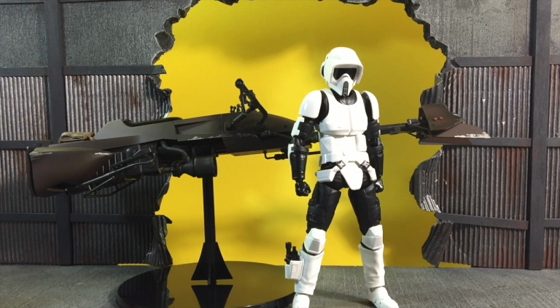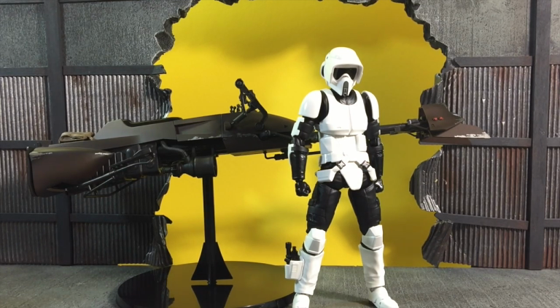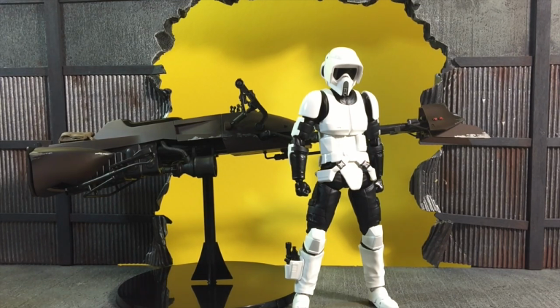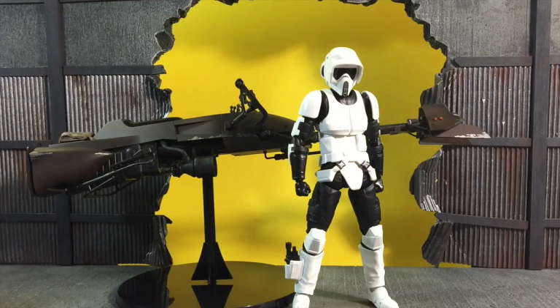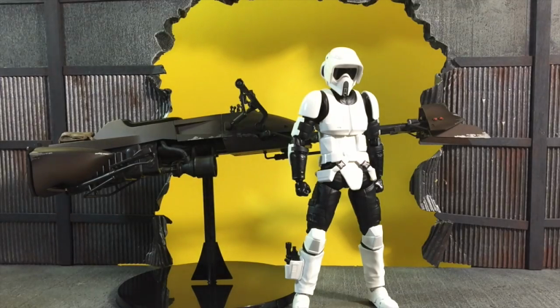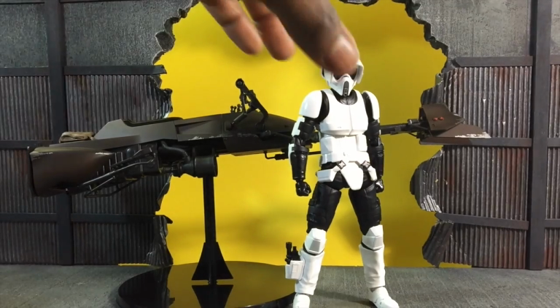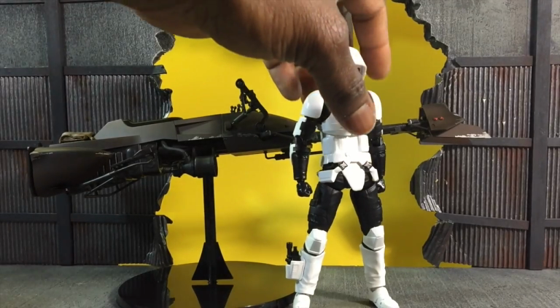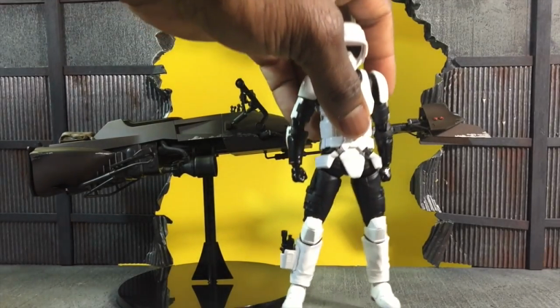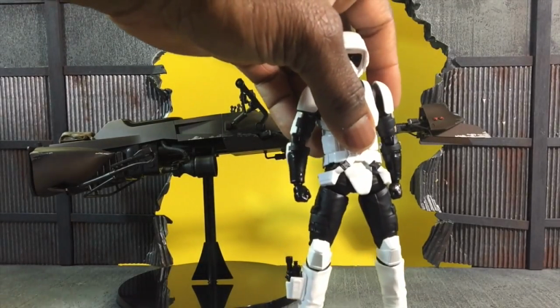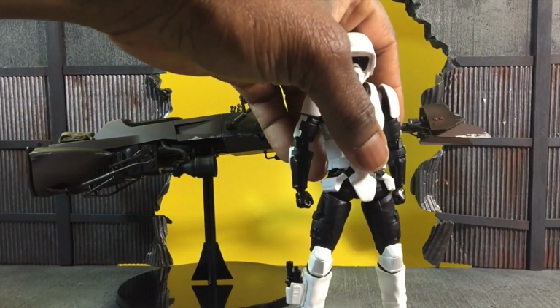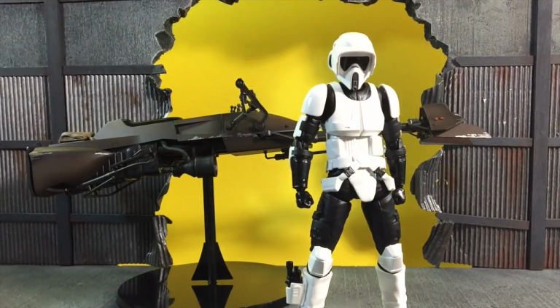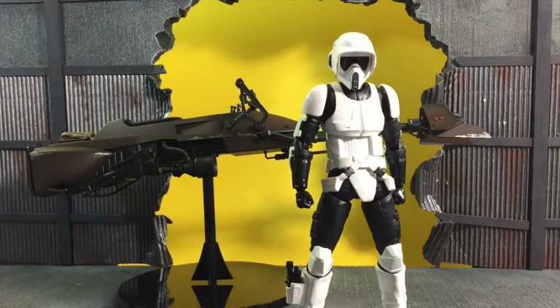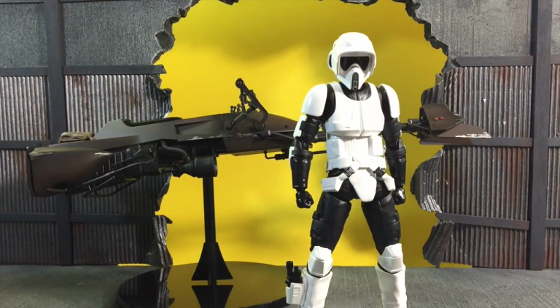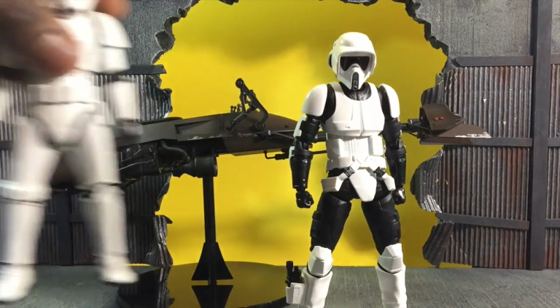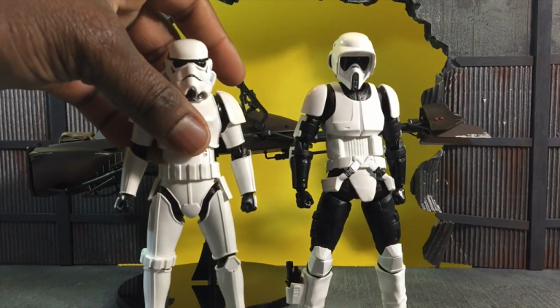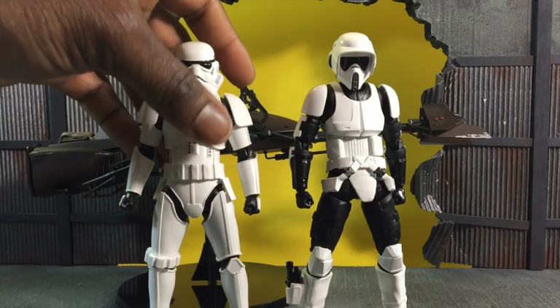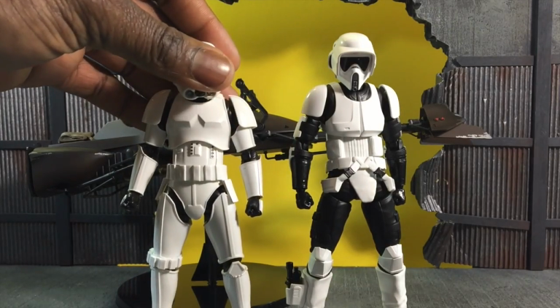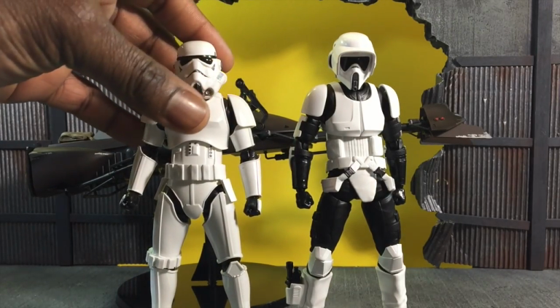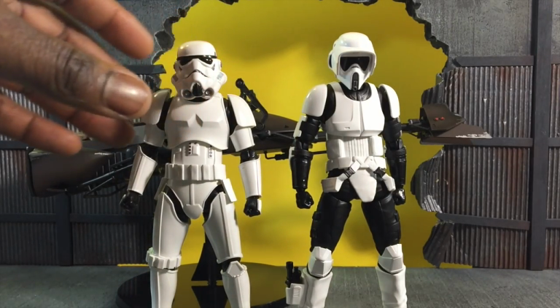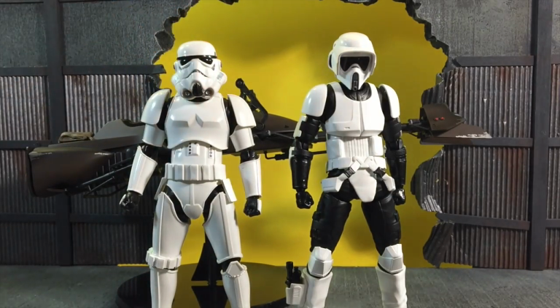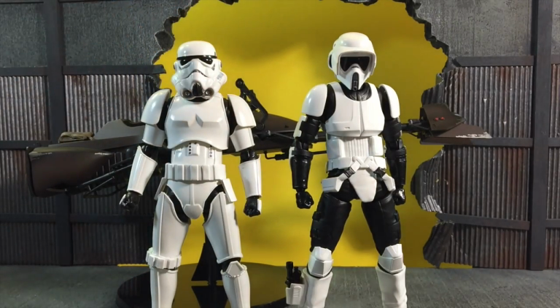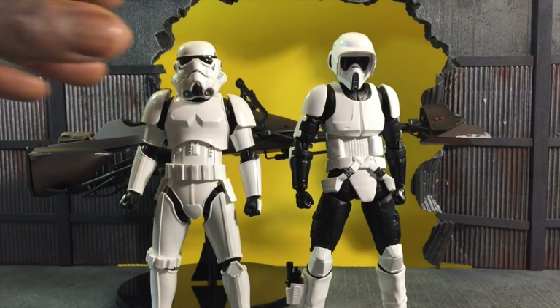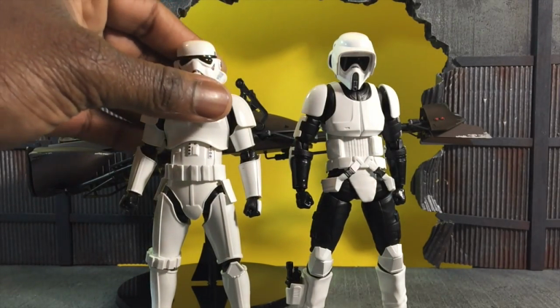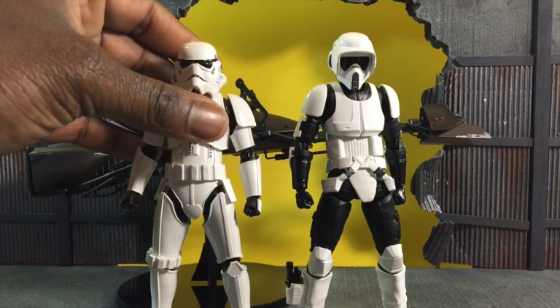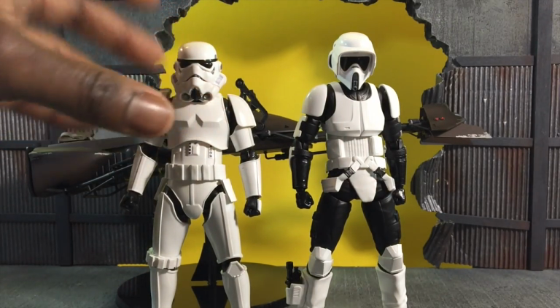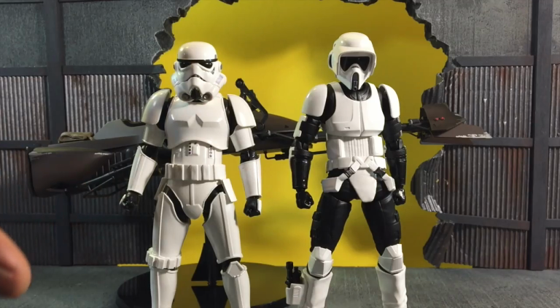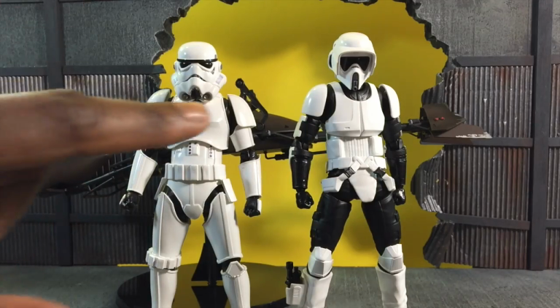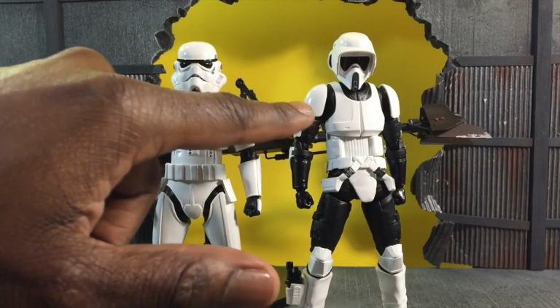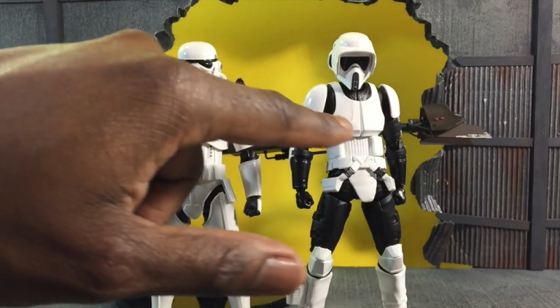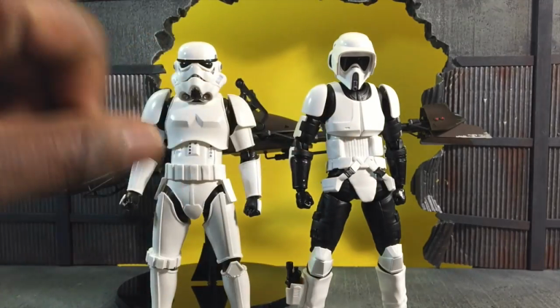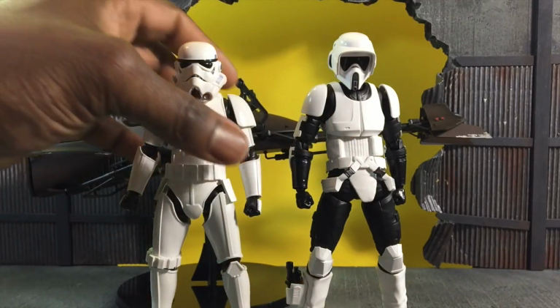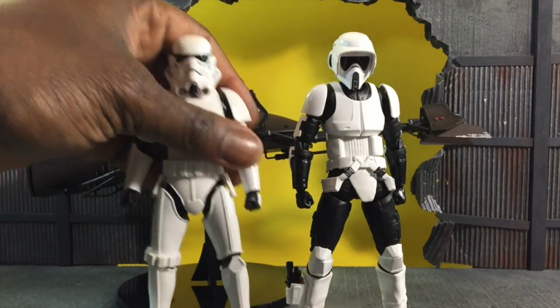First thing I'm going to do is show you a height comparison next to a regular Original Trilogy Stormtrooper. He is a bit taller, as you can clearly see — not too much, but where the shoulders meet you can tell he's a bit taller.